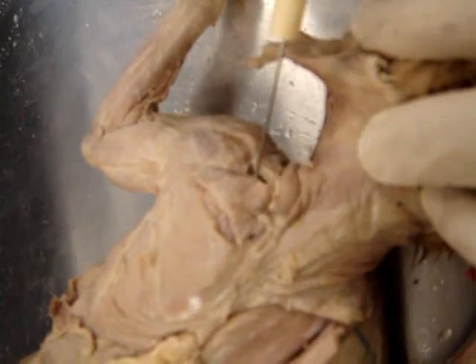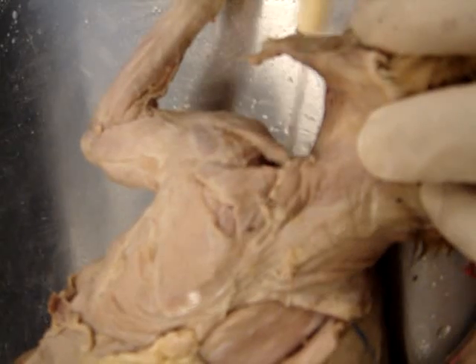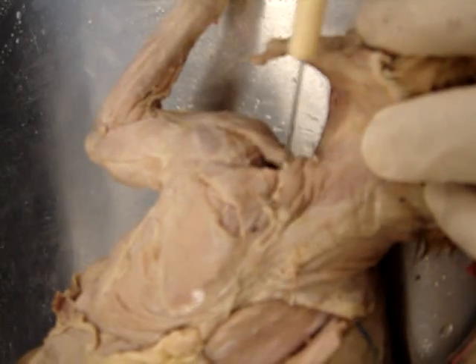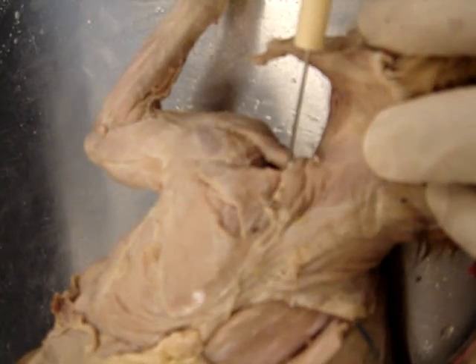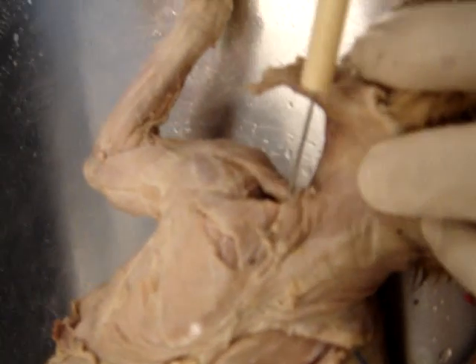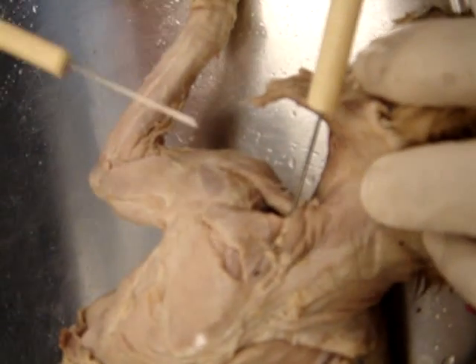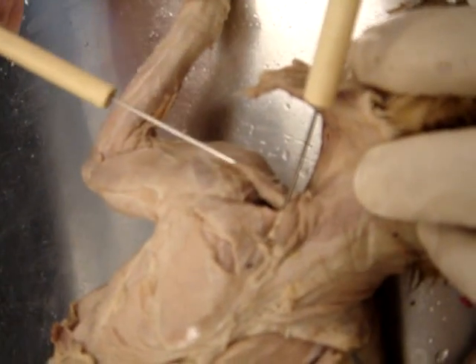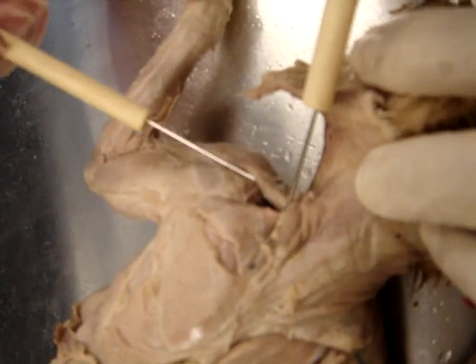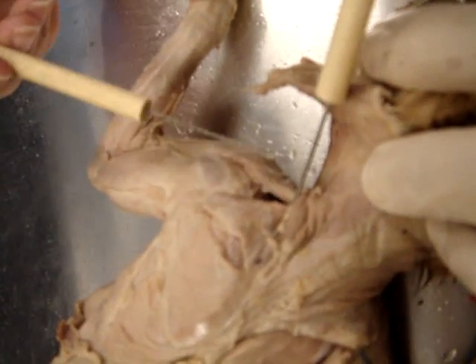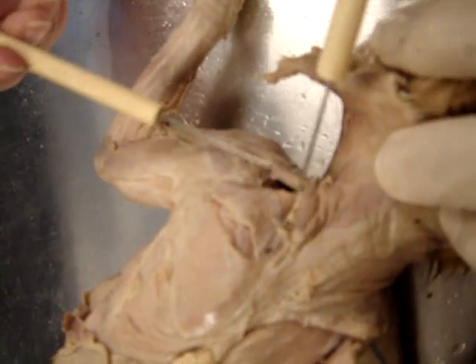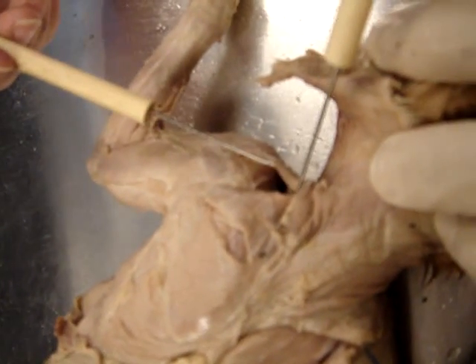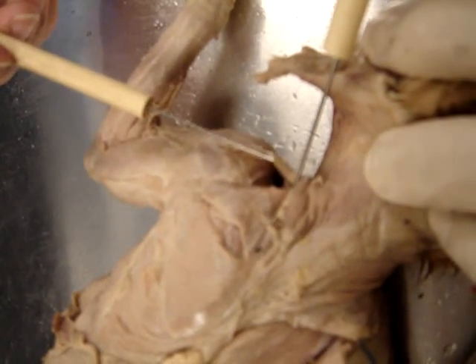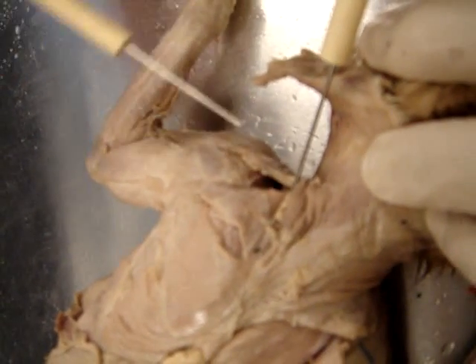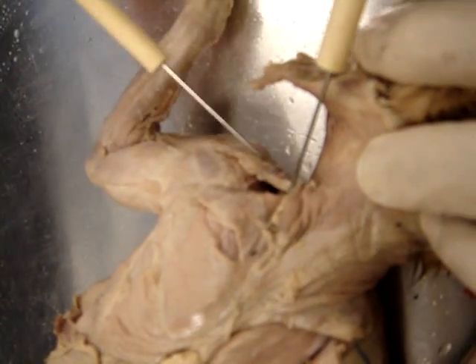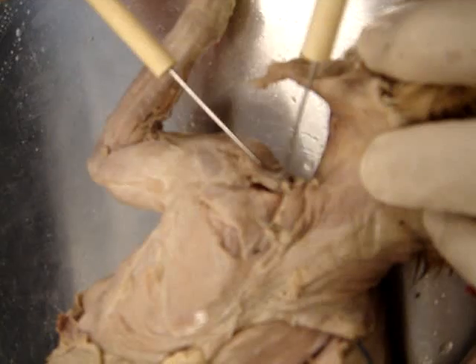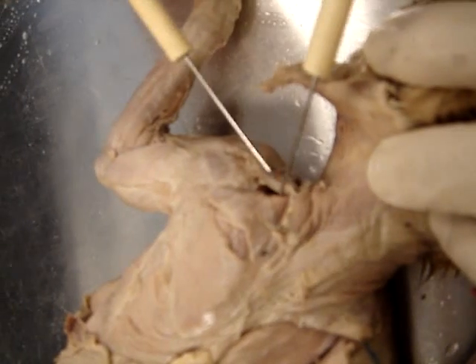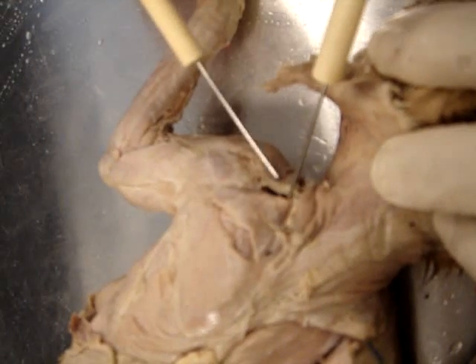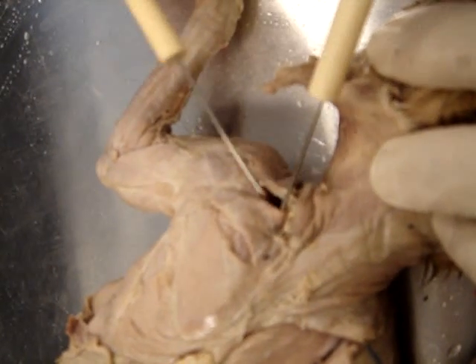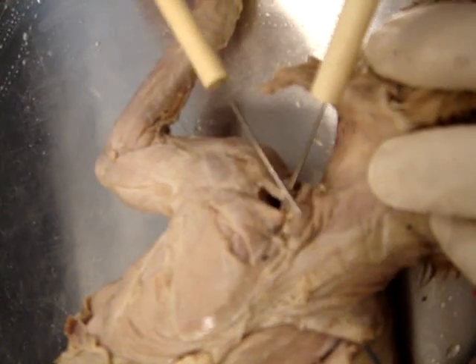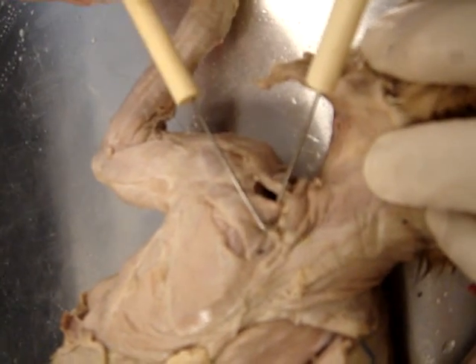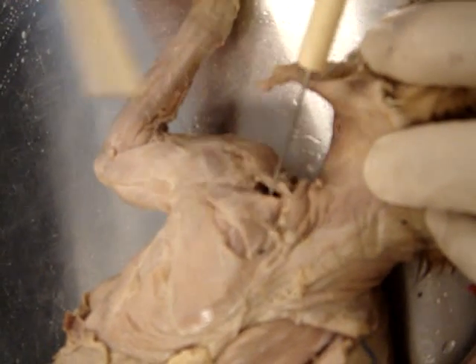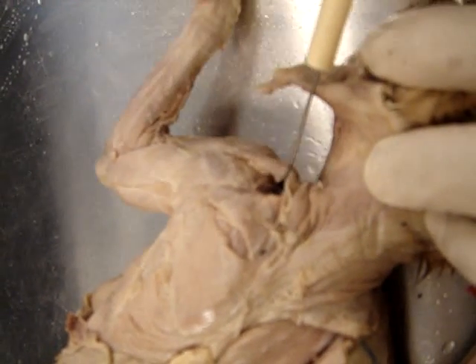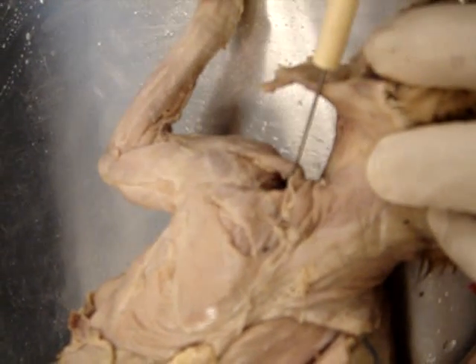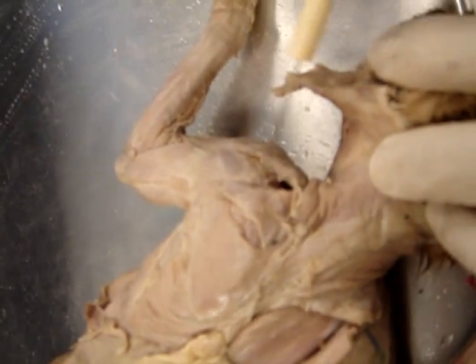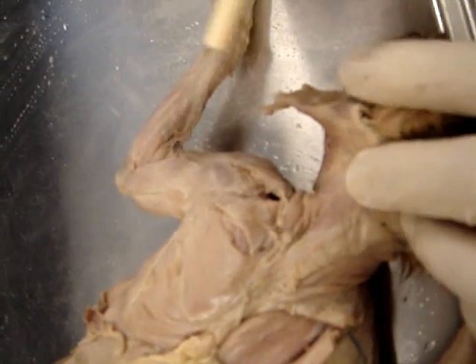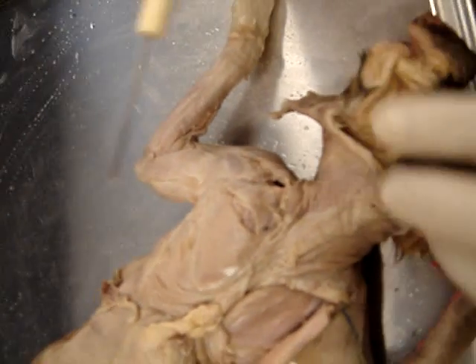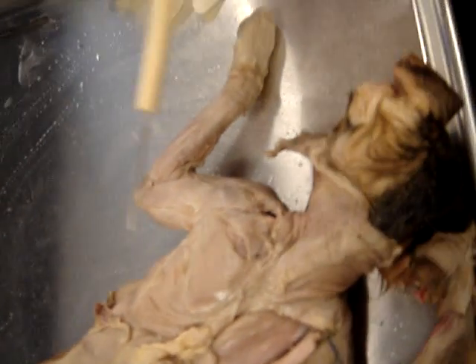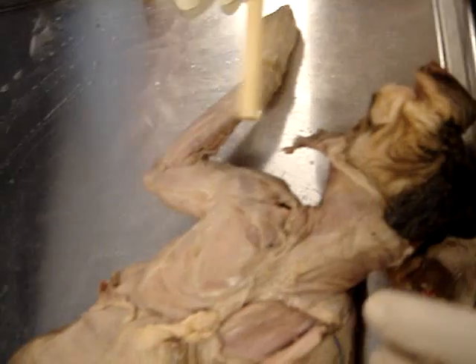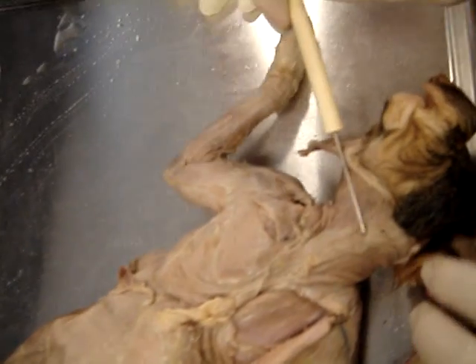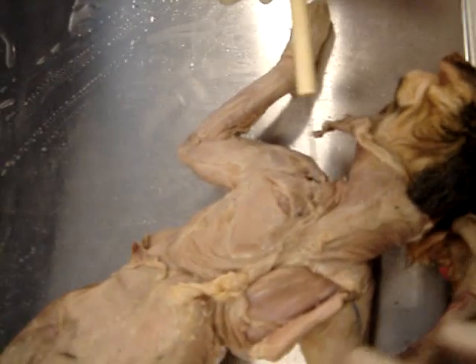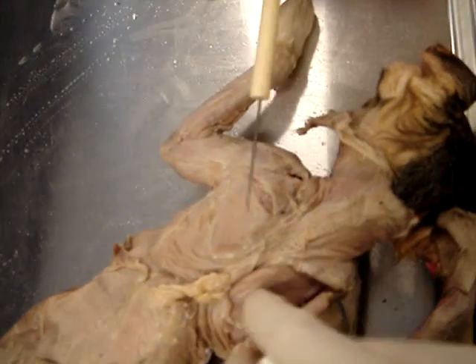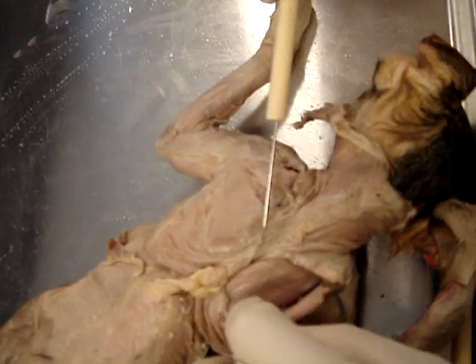And that's underneath, right? Is this right here? Yeah, the clavotrapezius covers over most of it until you separate it. I want to take a picture of that.